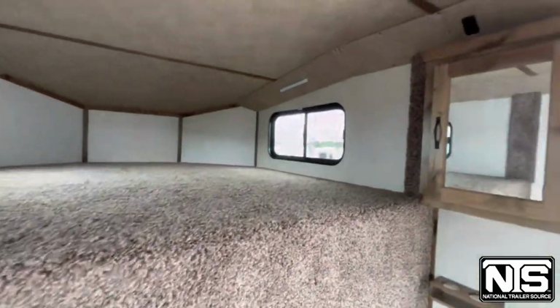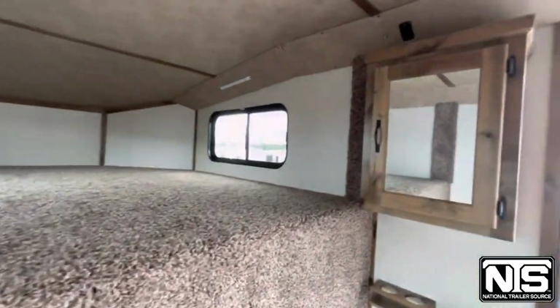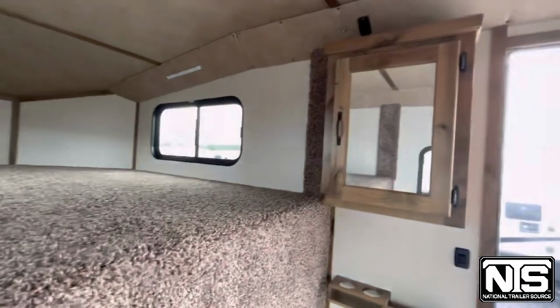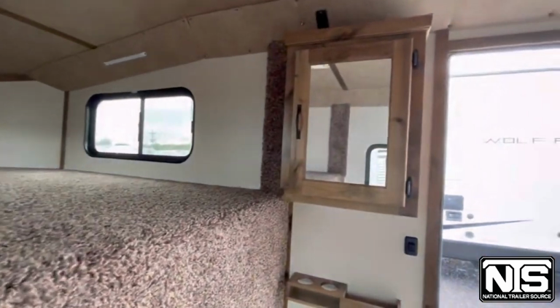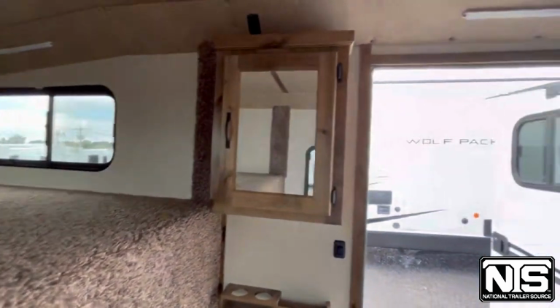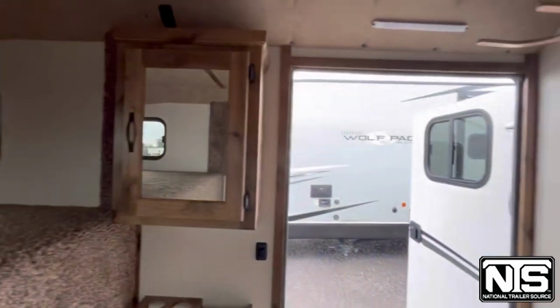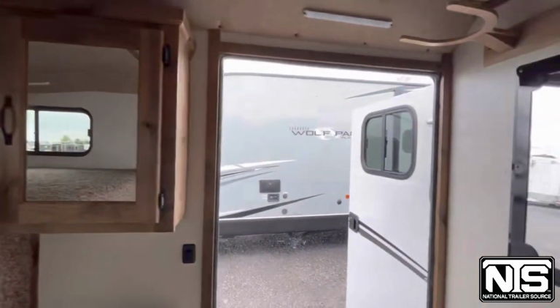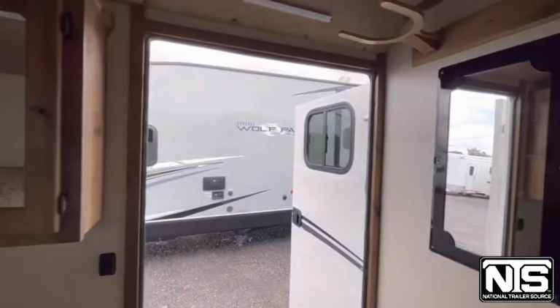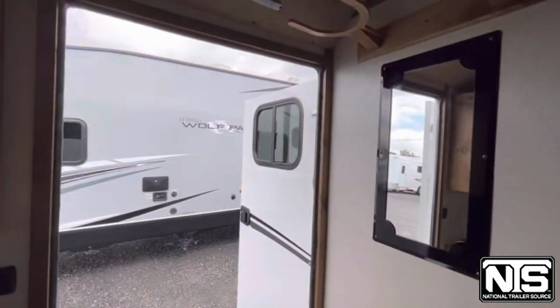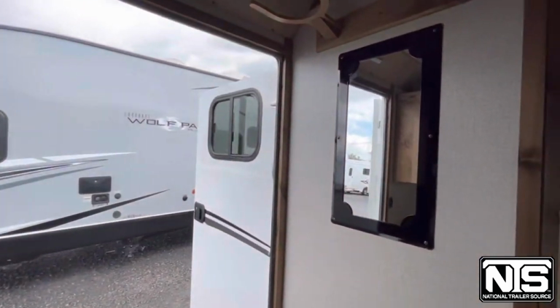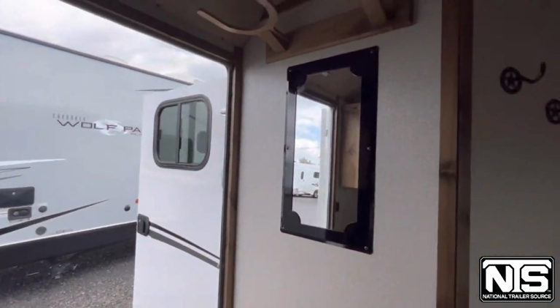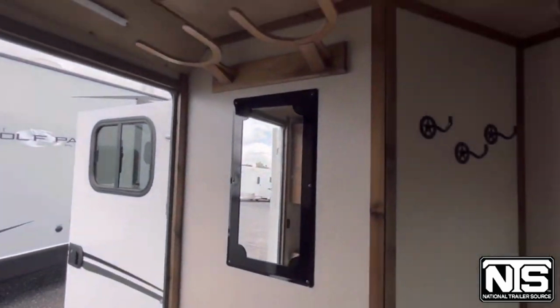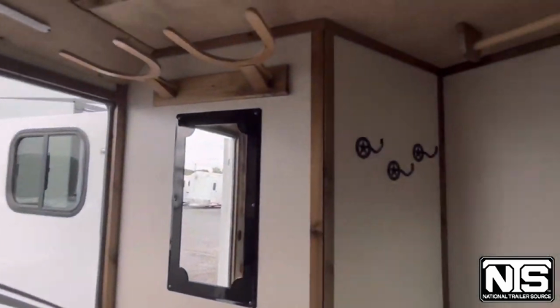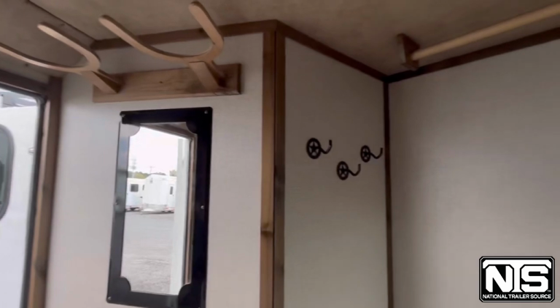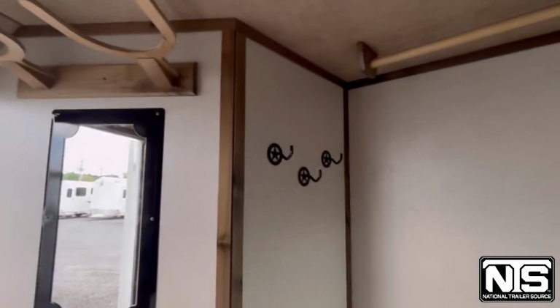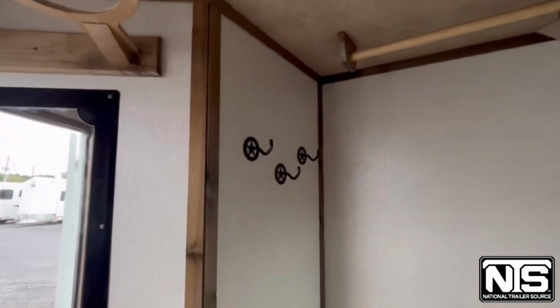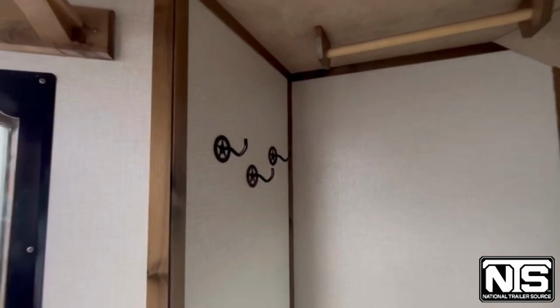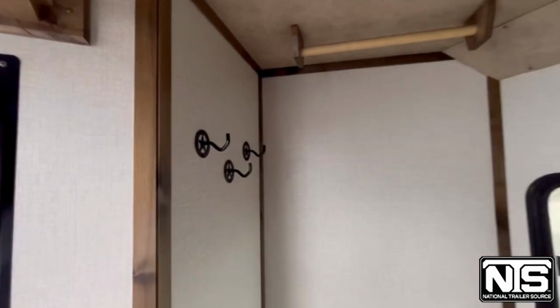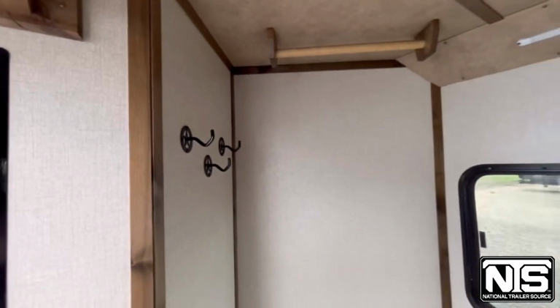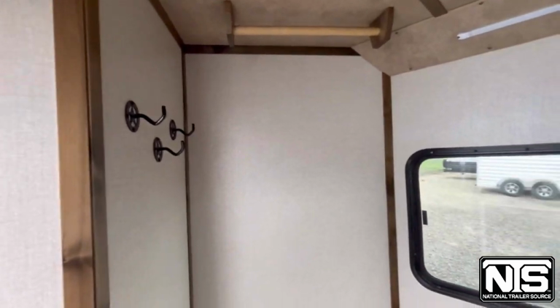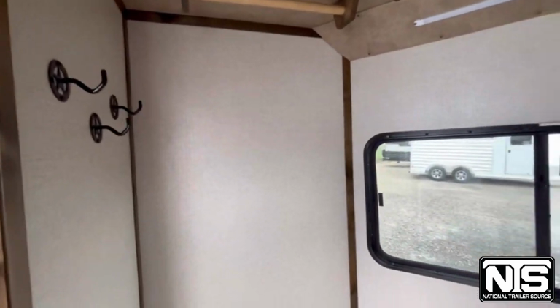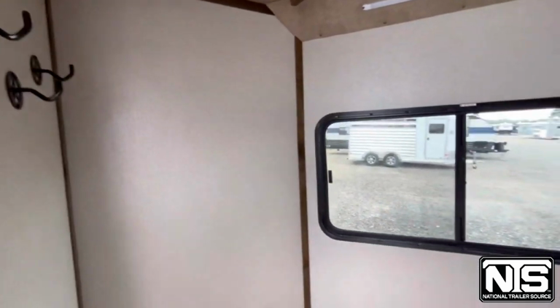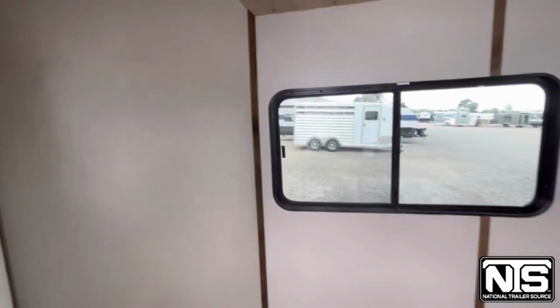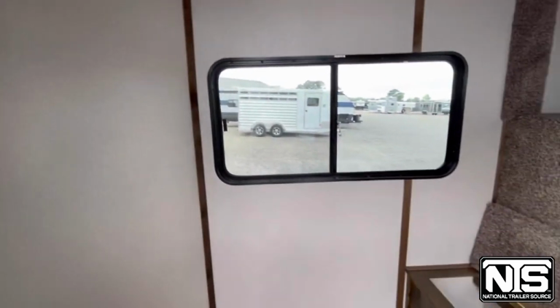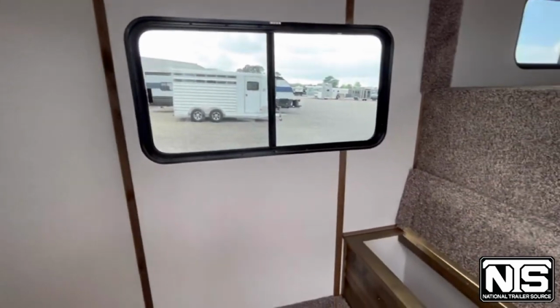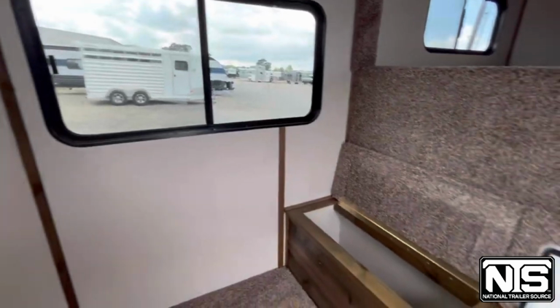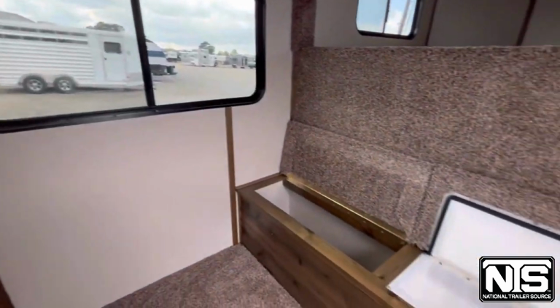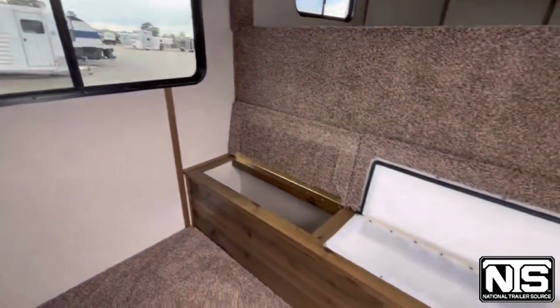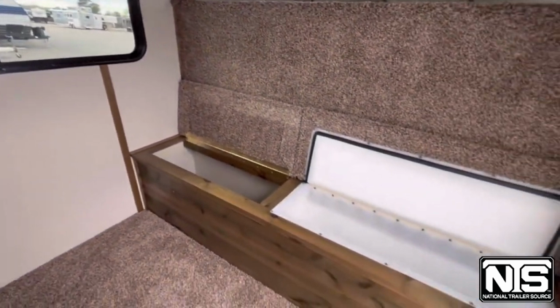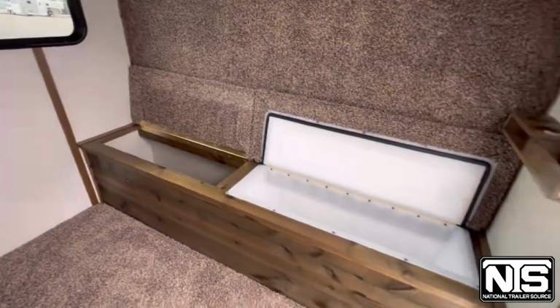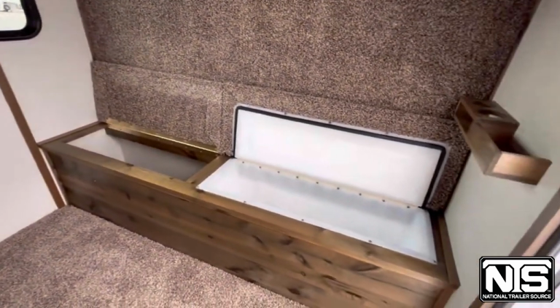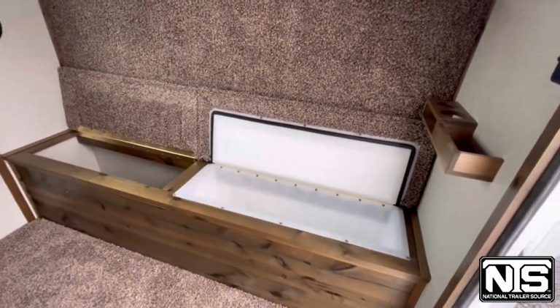As you make your way over toward that cabinet, there's a USB charging port above that, a nice little mirror to get ready for the show, and then a boot box and a cooler right there.